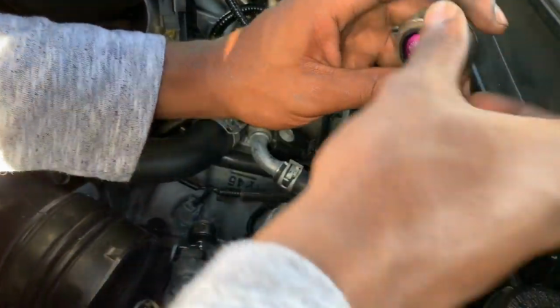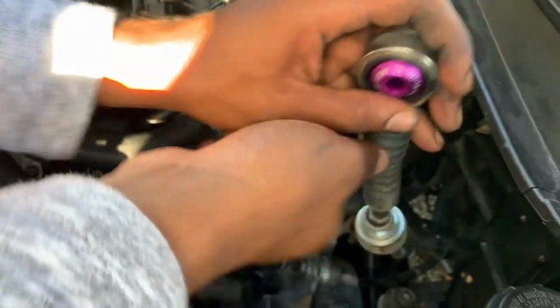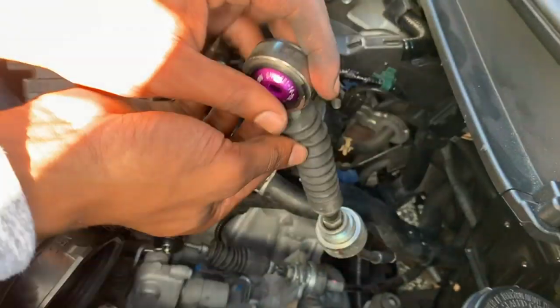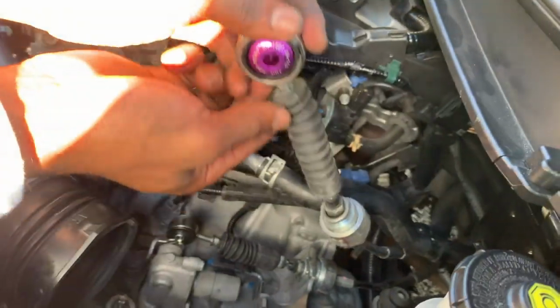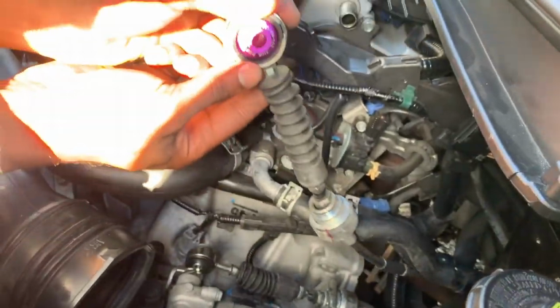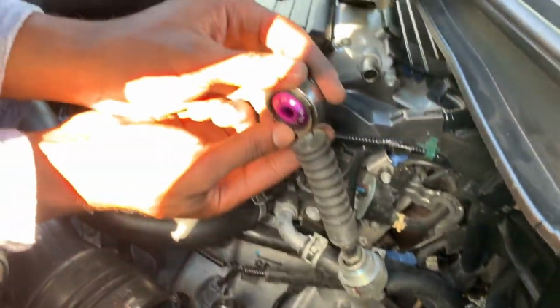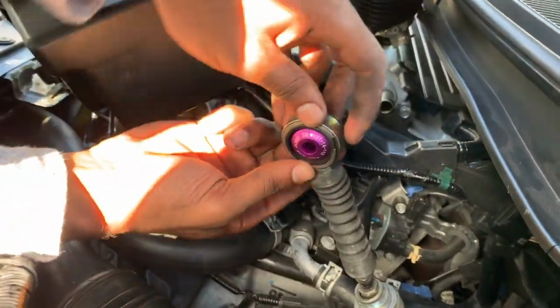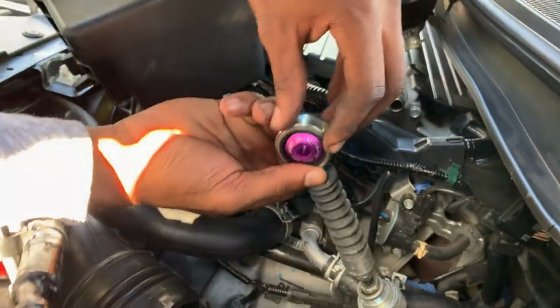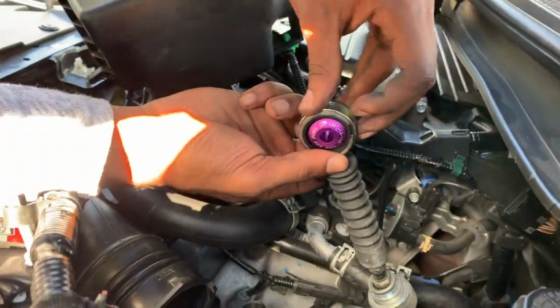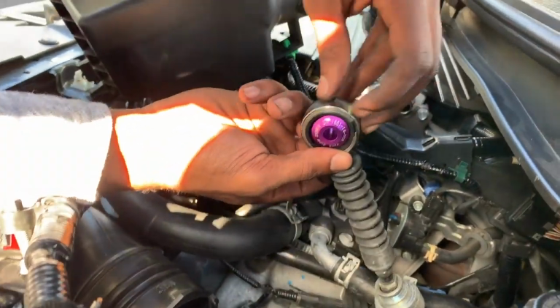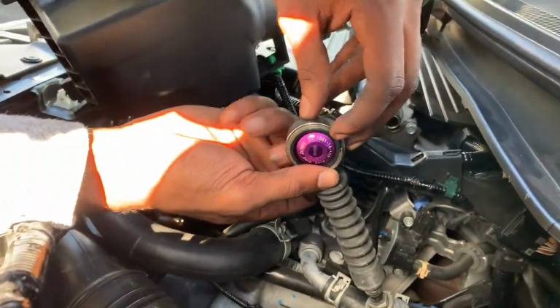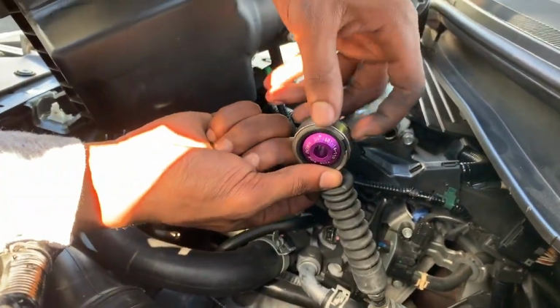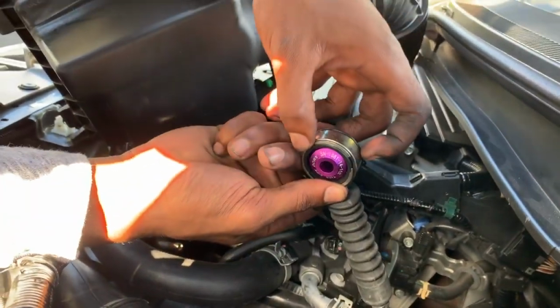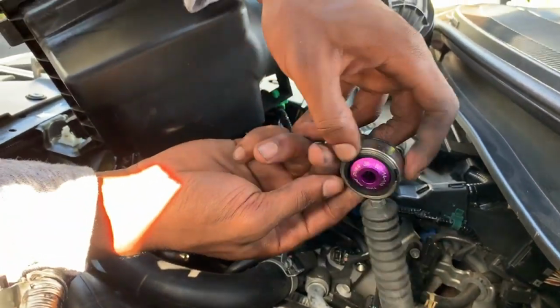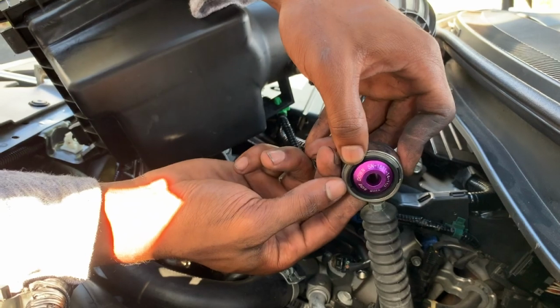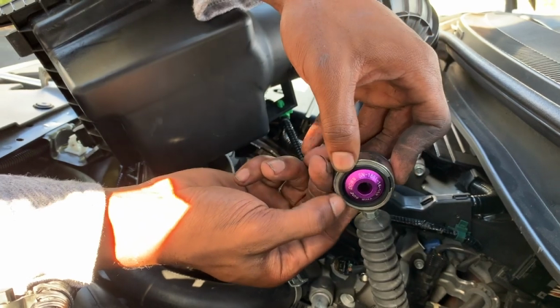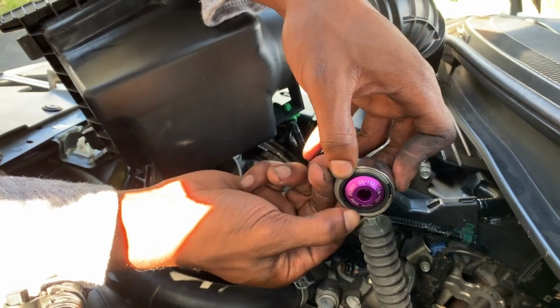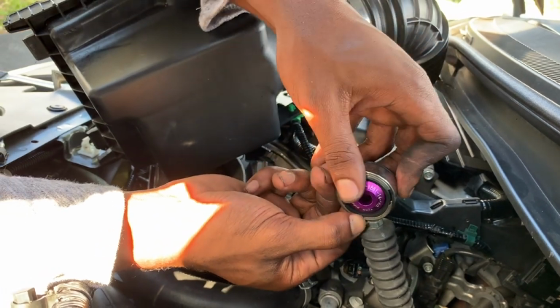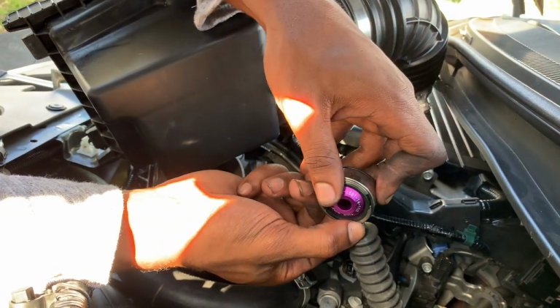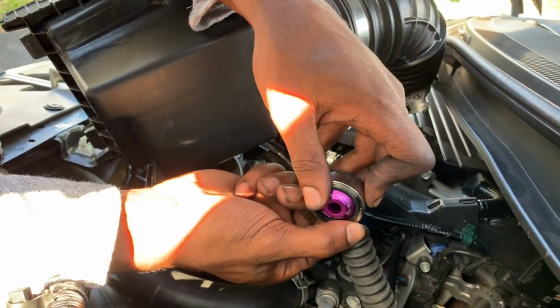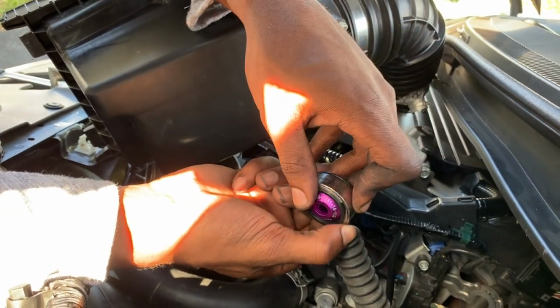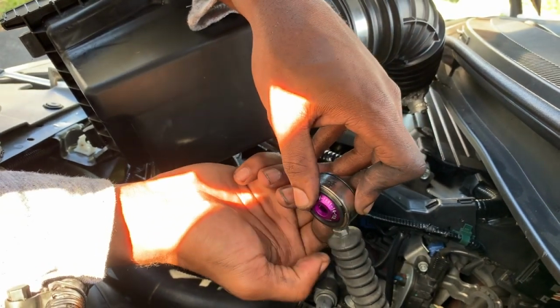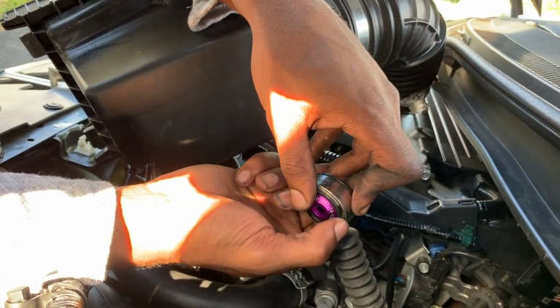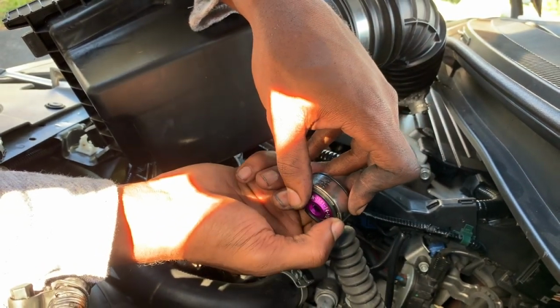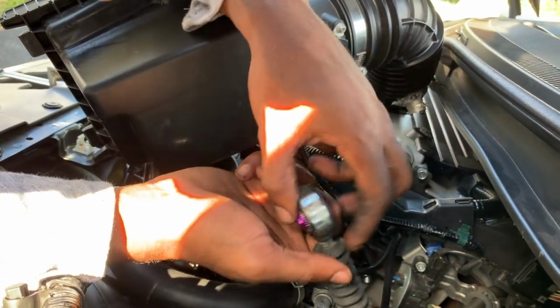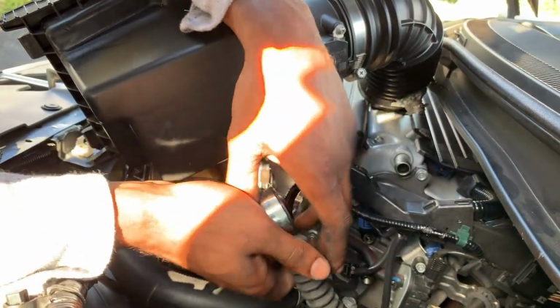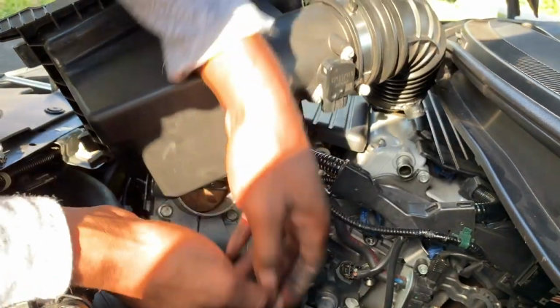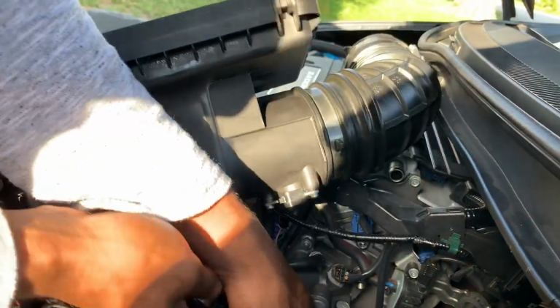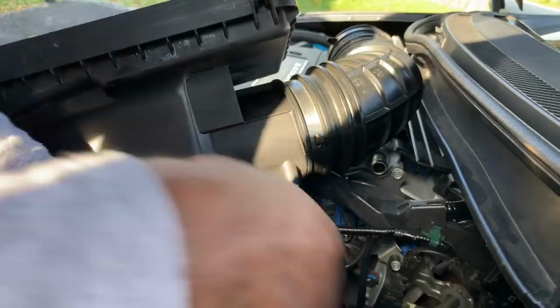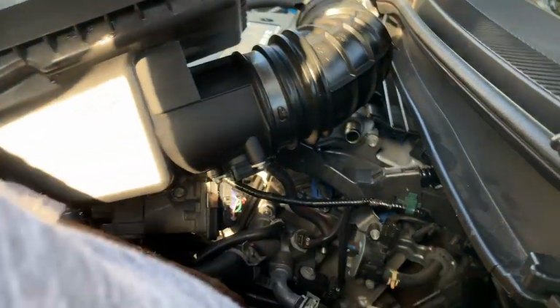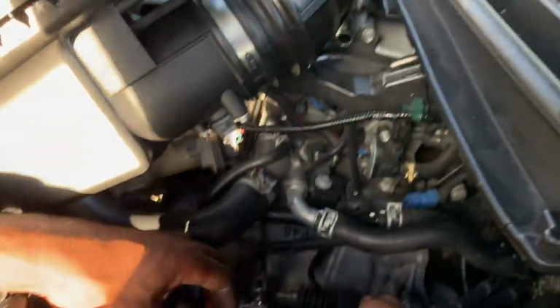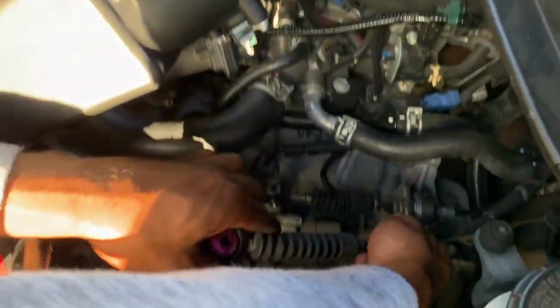Literally guys, all you do here — you want to start from this side and just push it all around the rubber until you get to that. You hear the click? Once you hear the click, you know that the job is done.